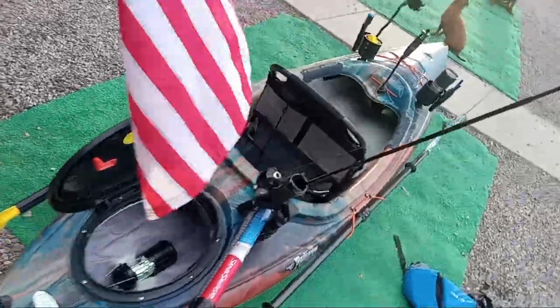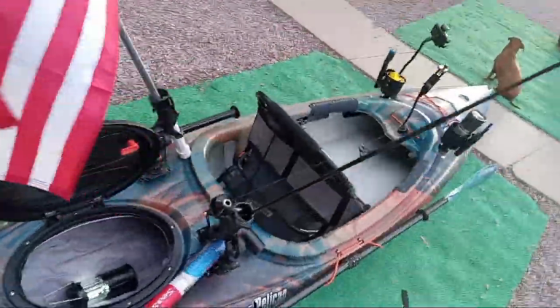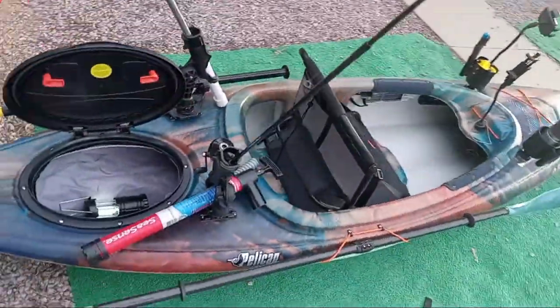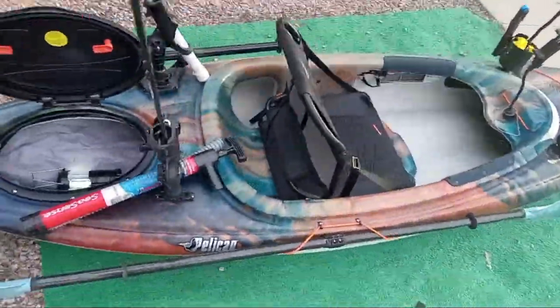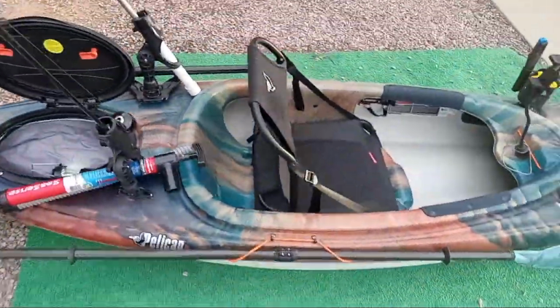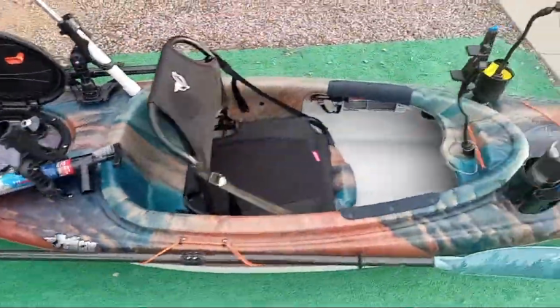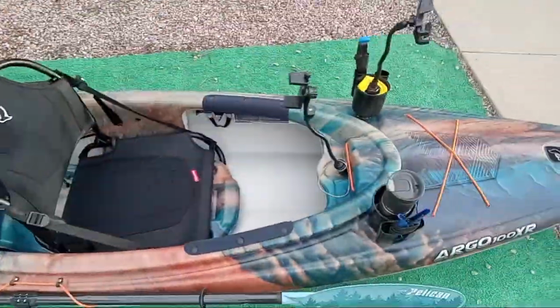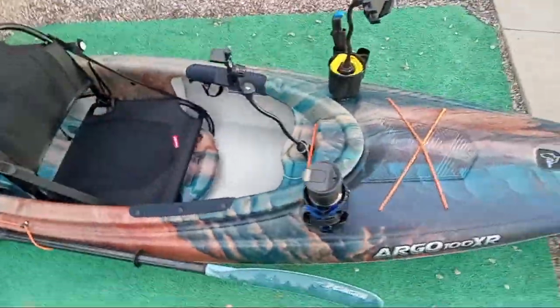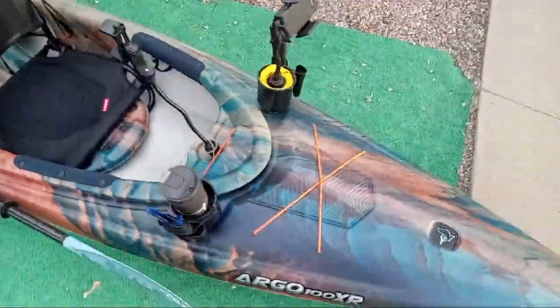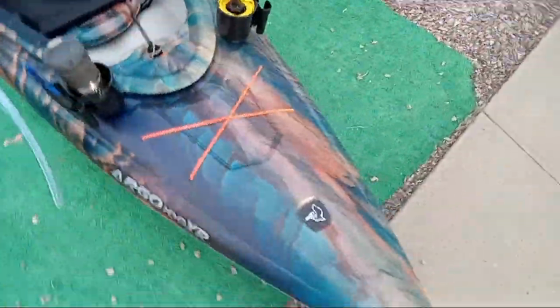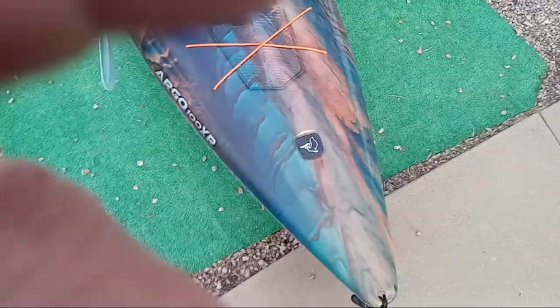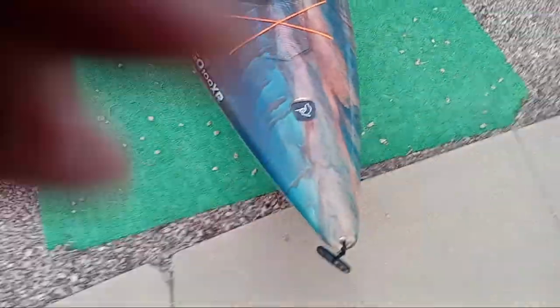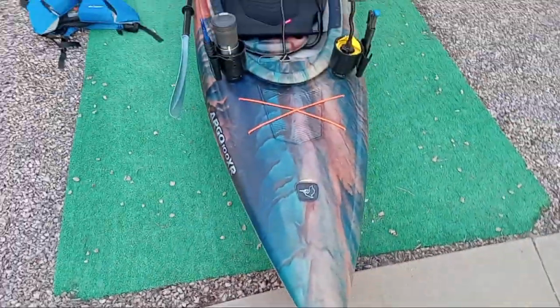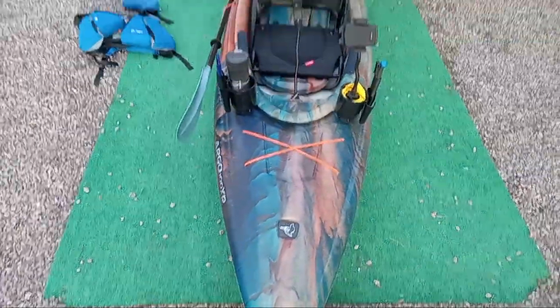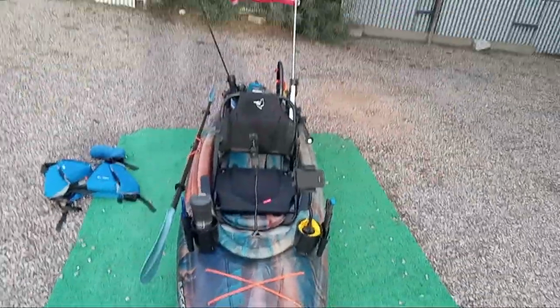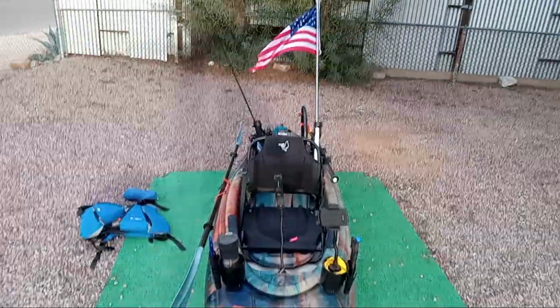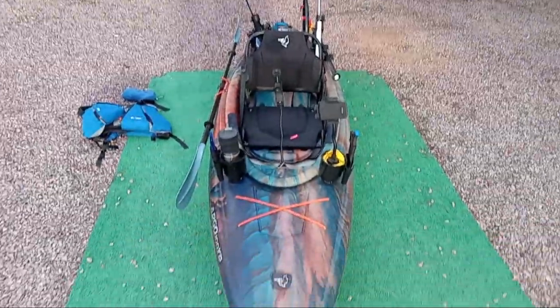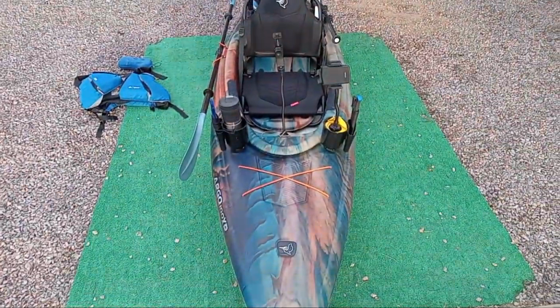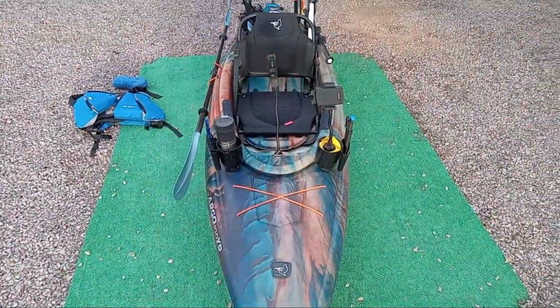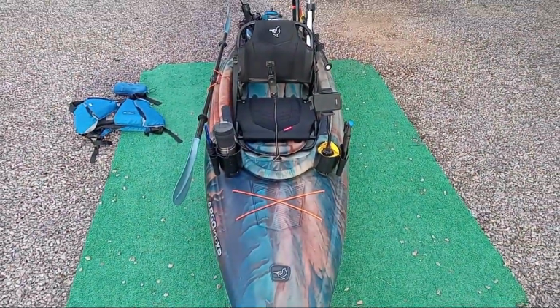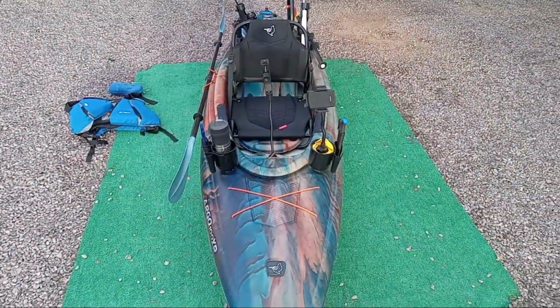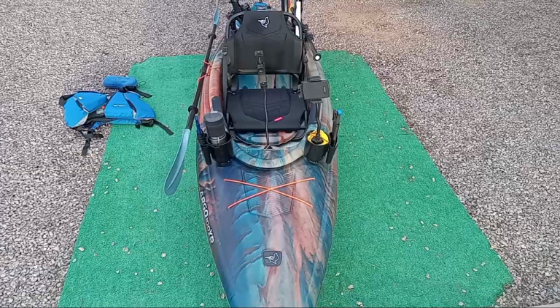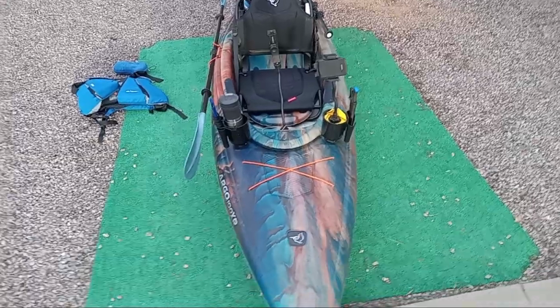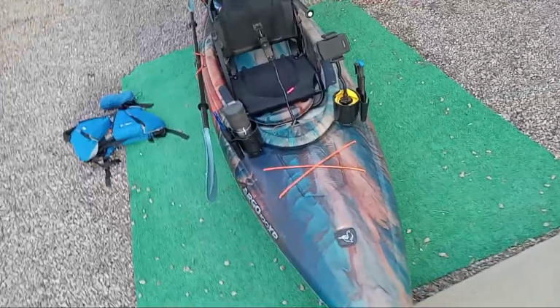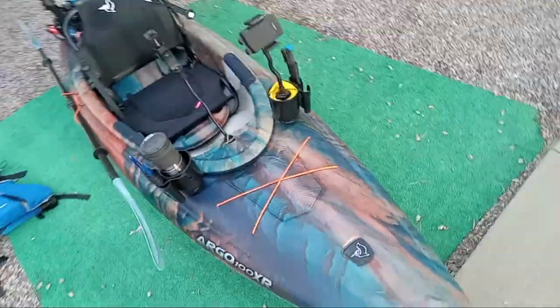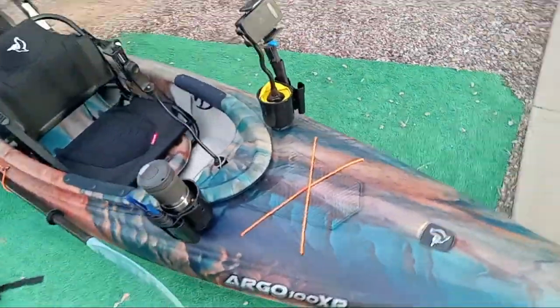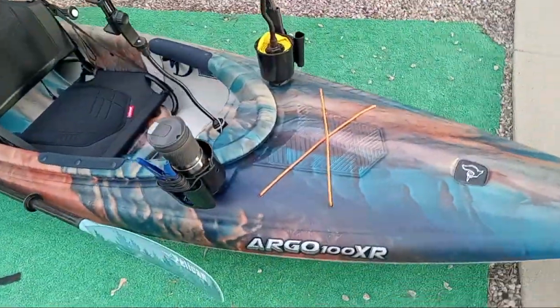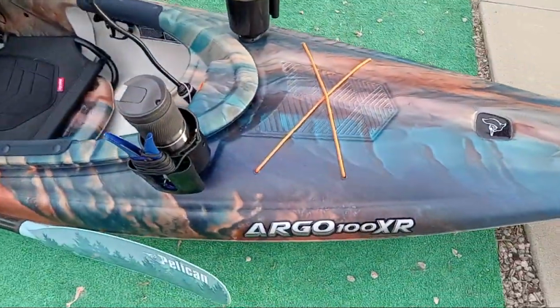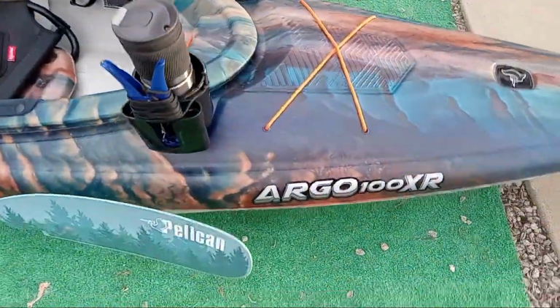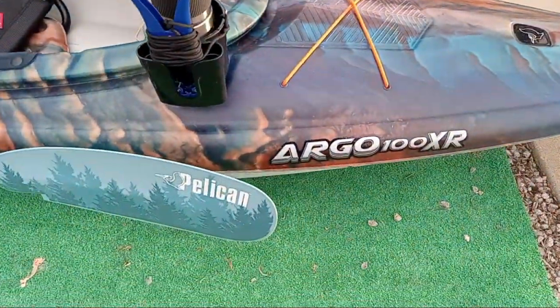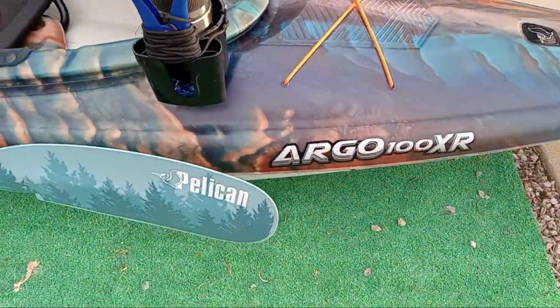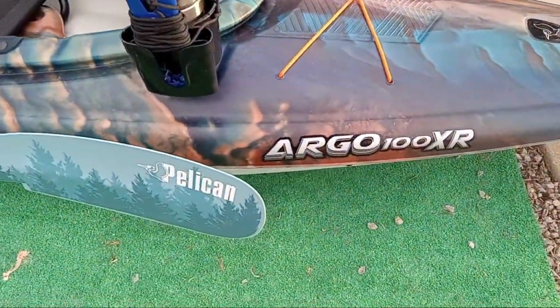For the price of kayaks nowadays, you are getting the most for your money right here. This is what I've settled on — the Pelican Argo 100 XR. Thank you and have a good day.